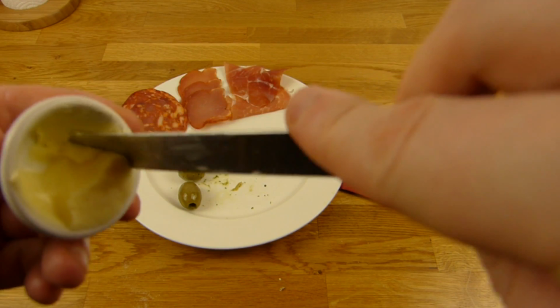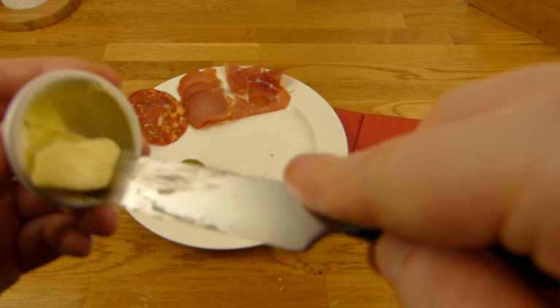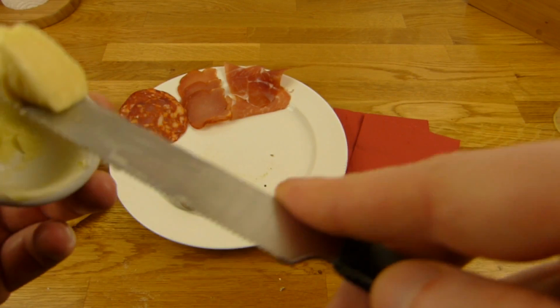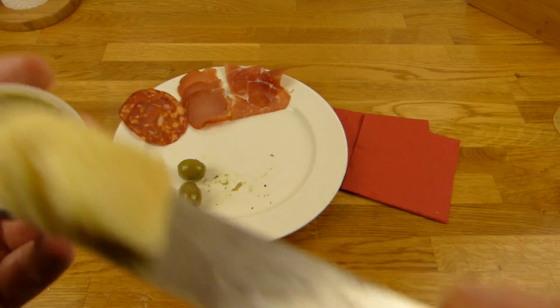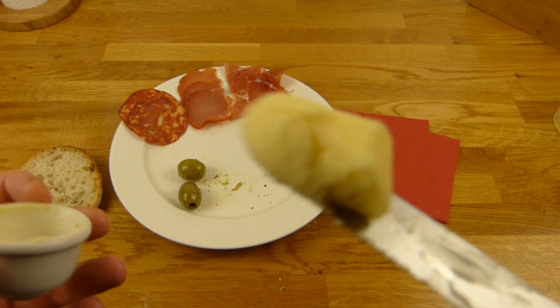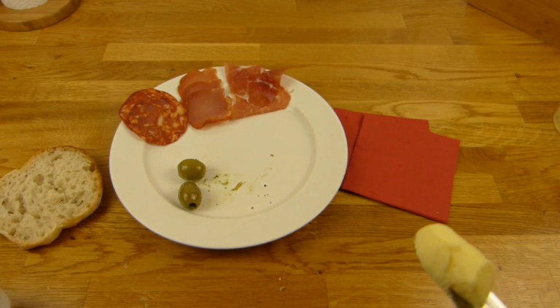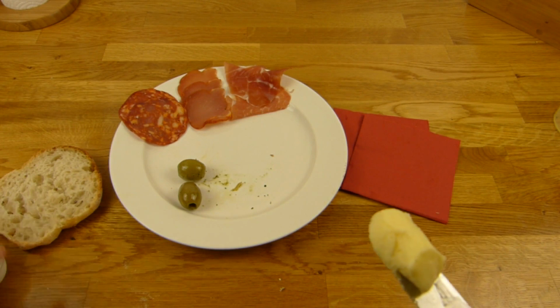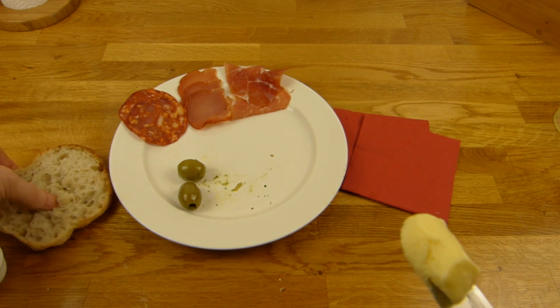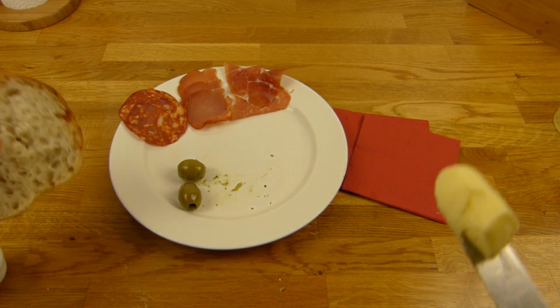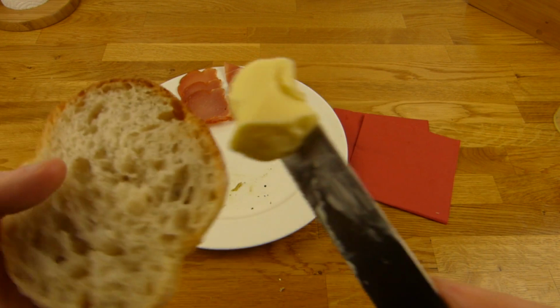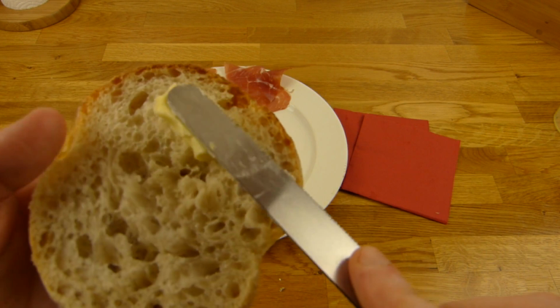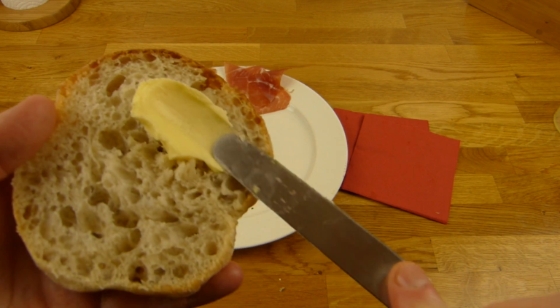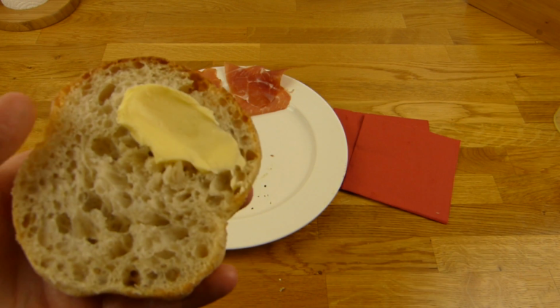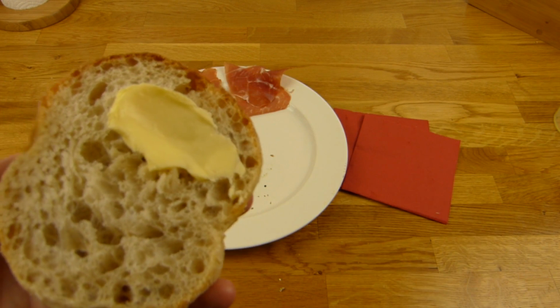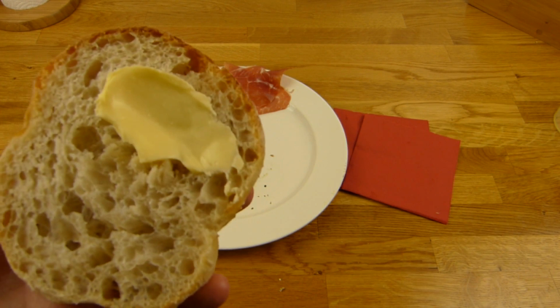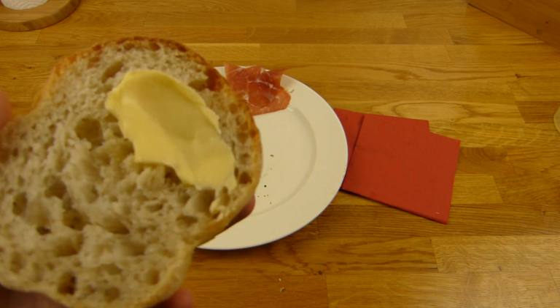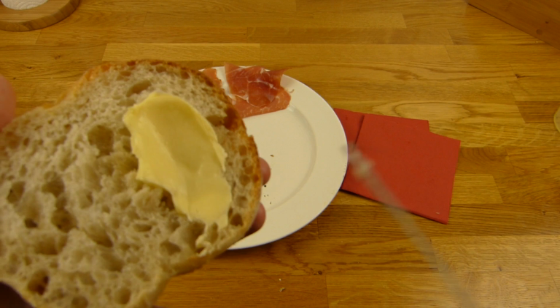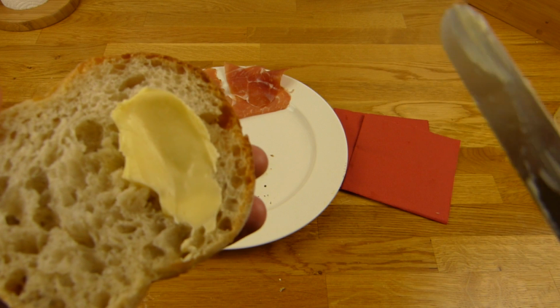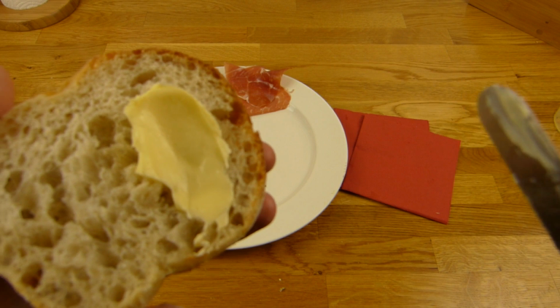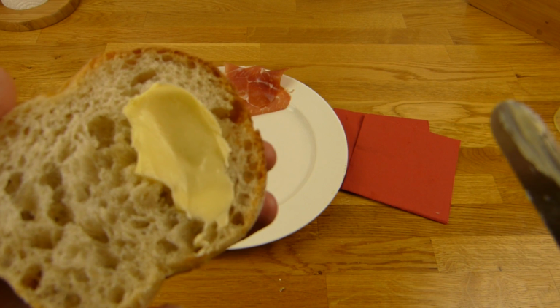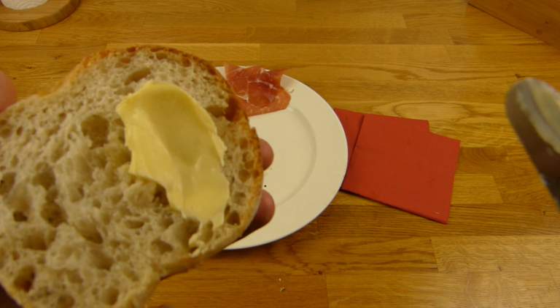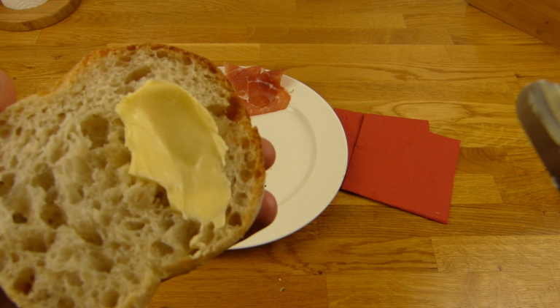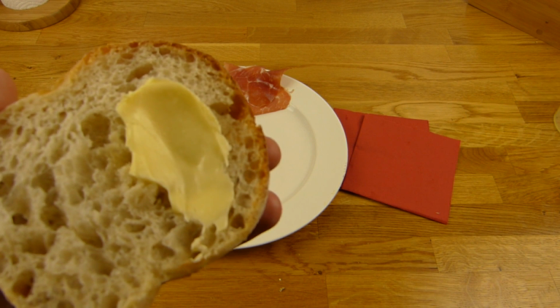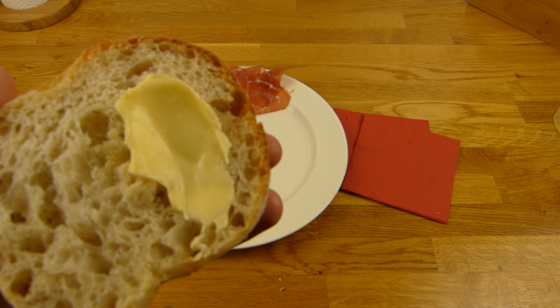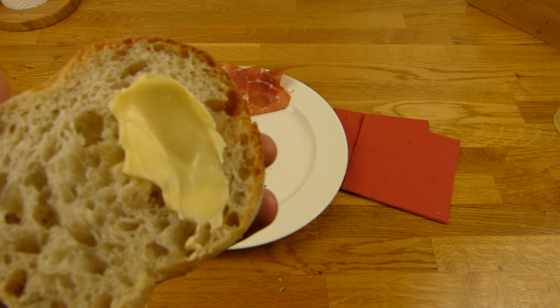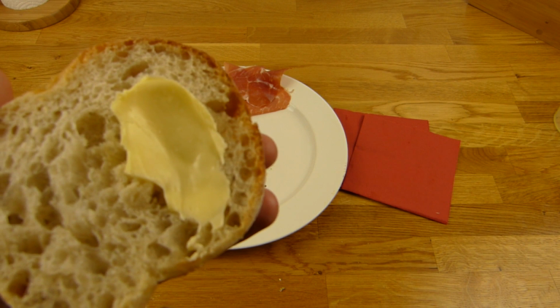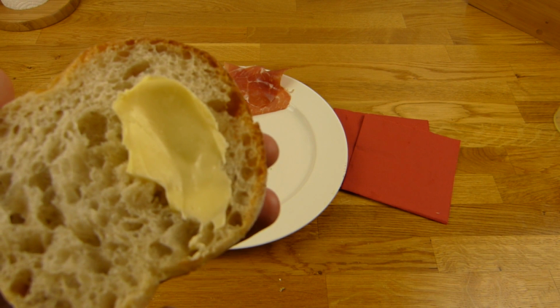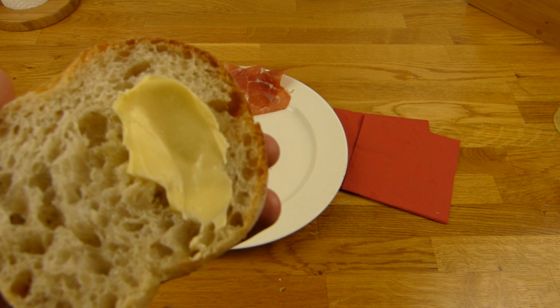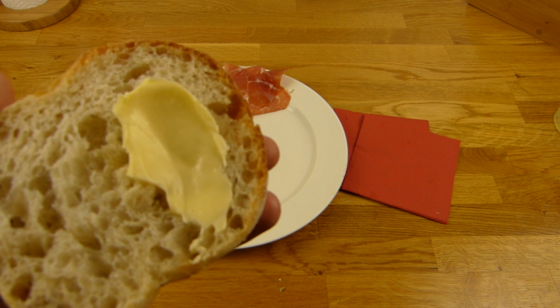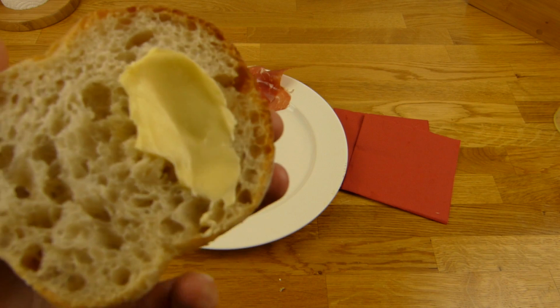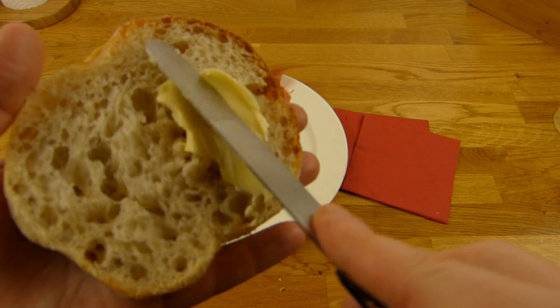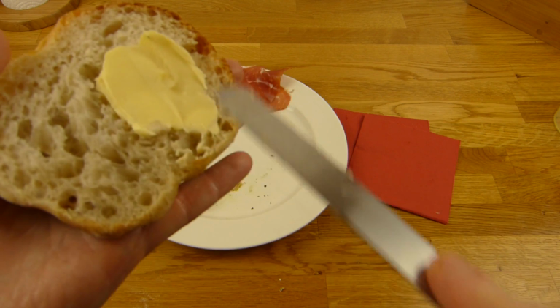Ein Cameroun so essen. Schmeckt spitzer. Fühlt sich auch nicht eklig an — manchmal ist Butter so komisch. Aber das ist hier als wenn man einen sehr dicken Joghurt isst.